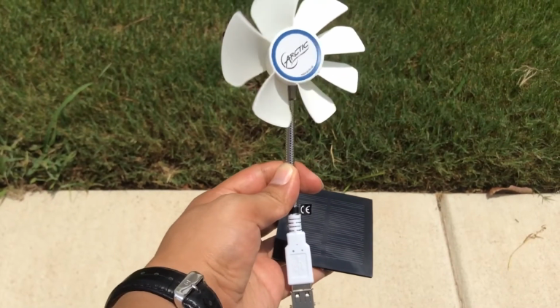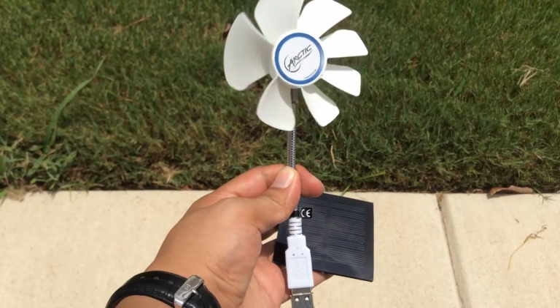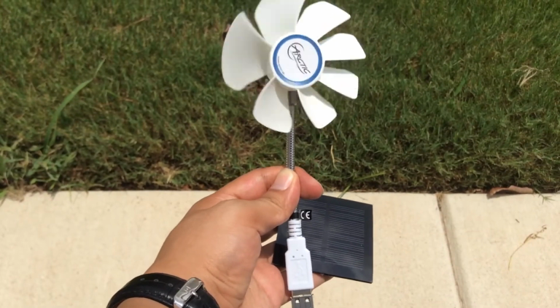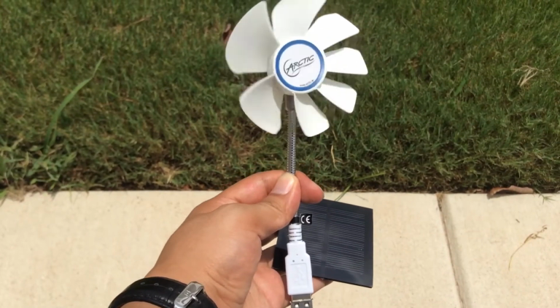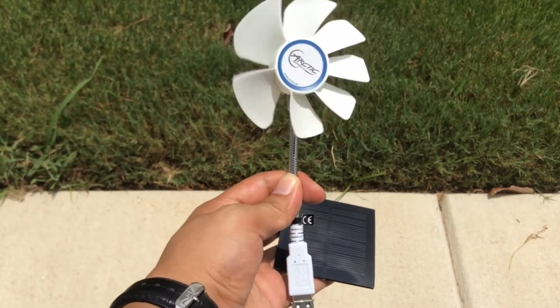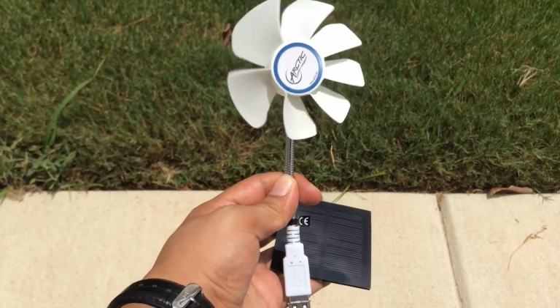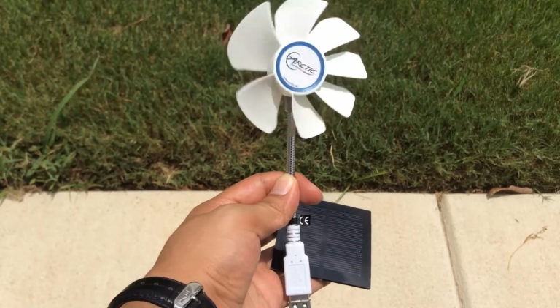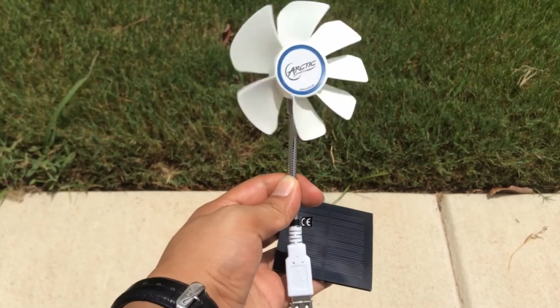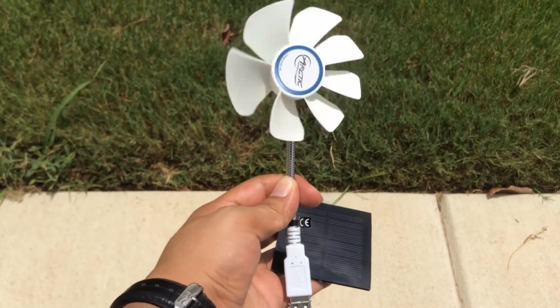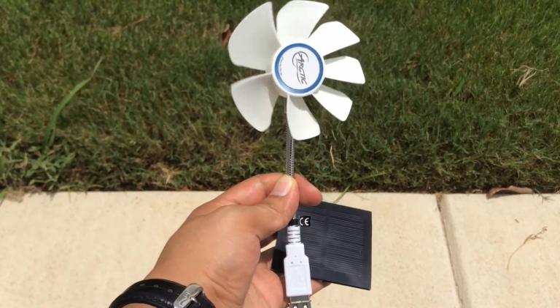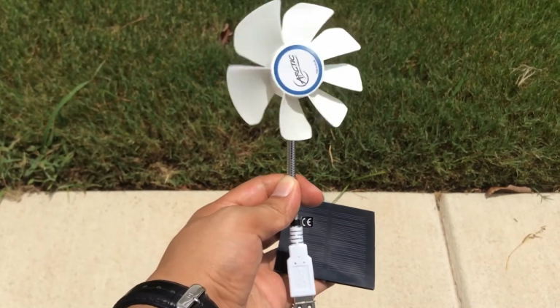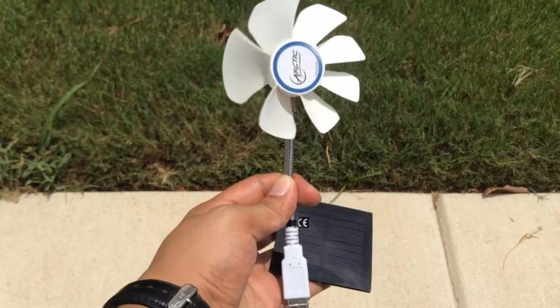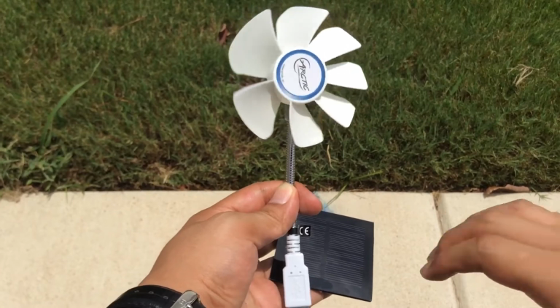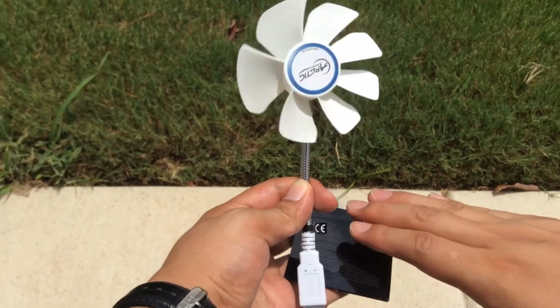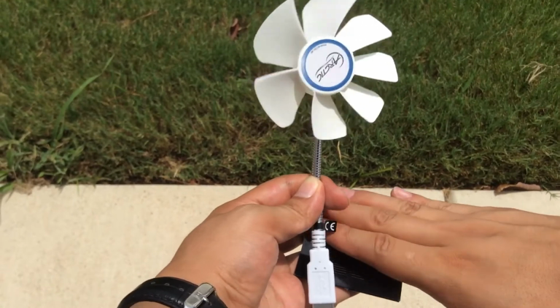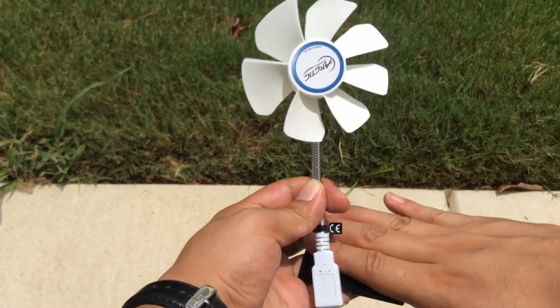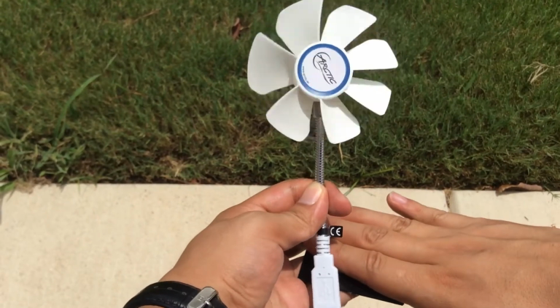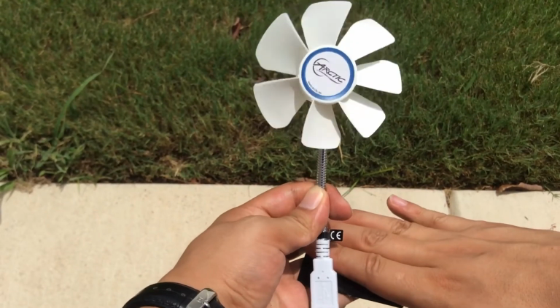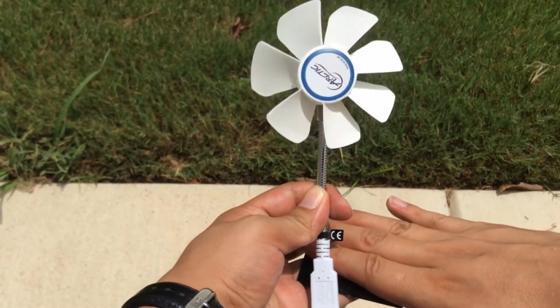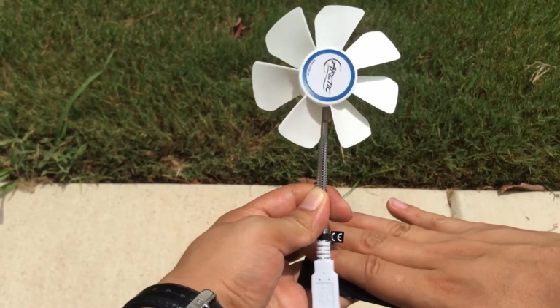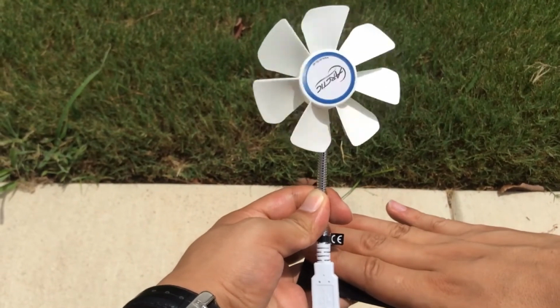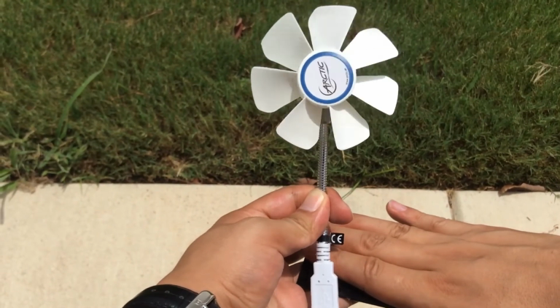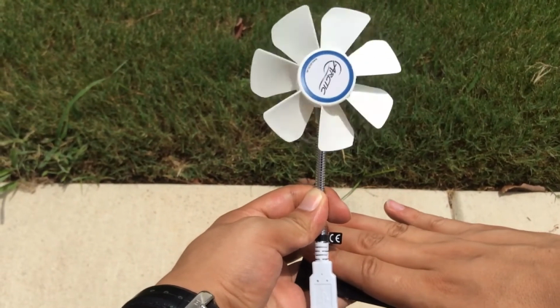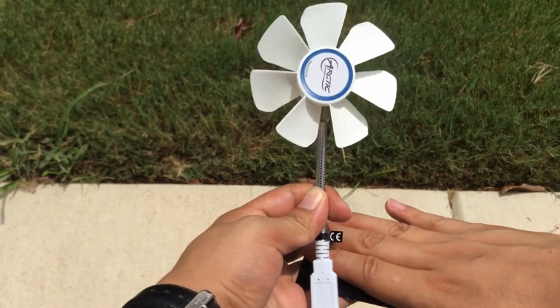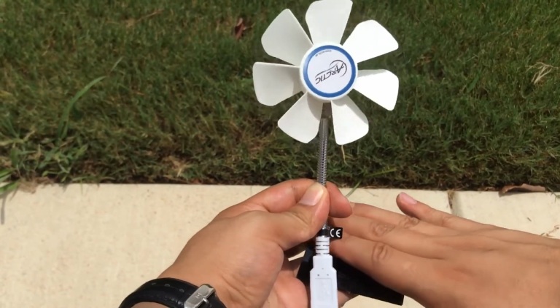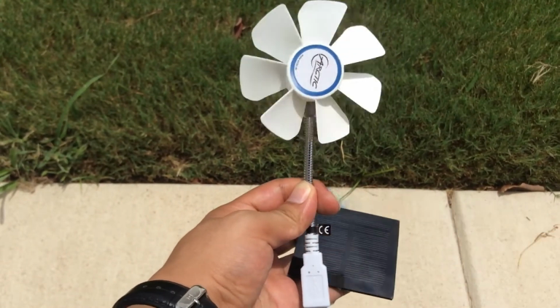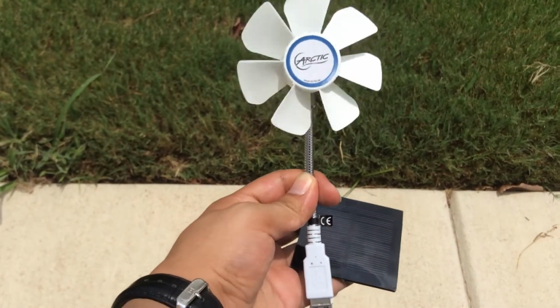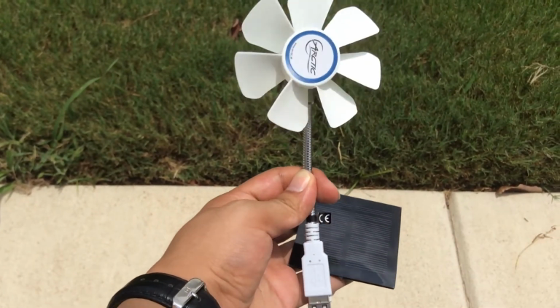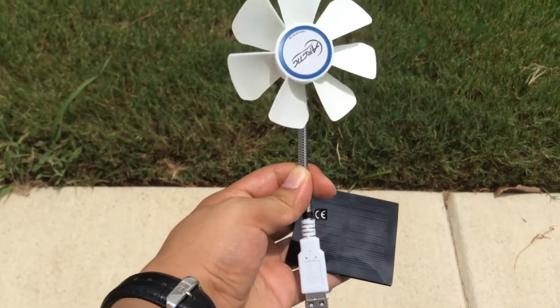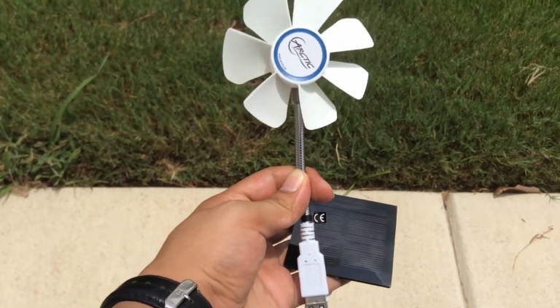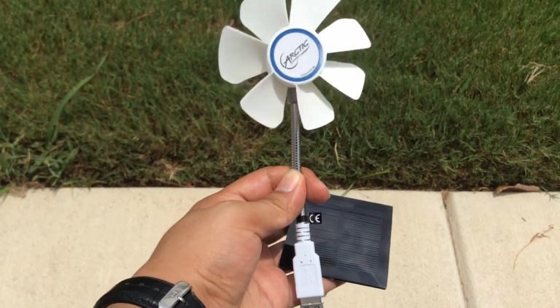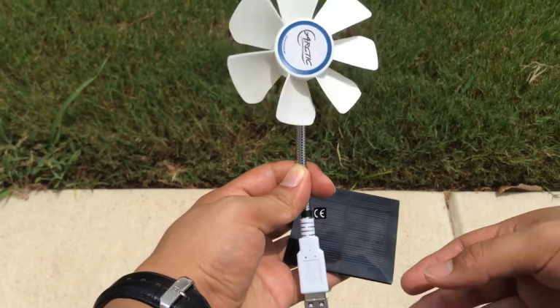As you can see, it's working. And you can see that because if I cover the solar cell, the fan stops working and starts working all over again.